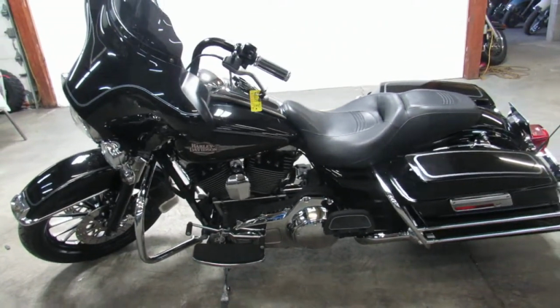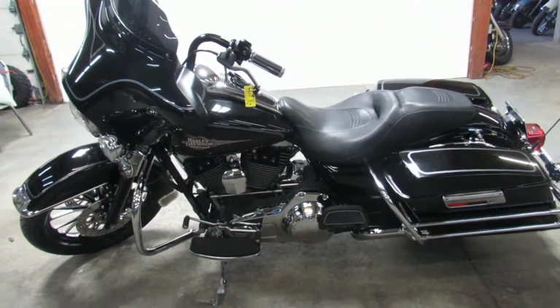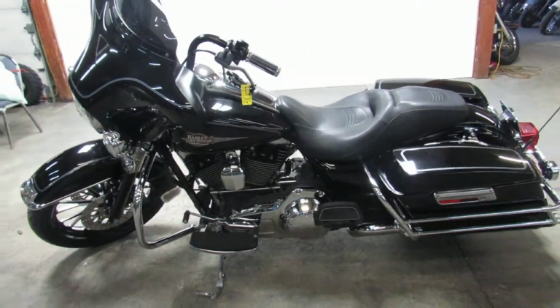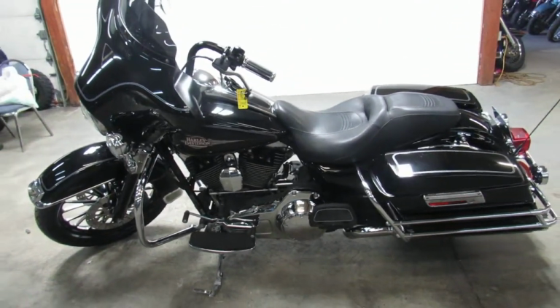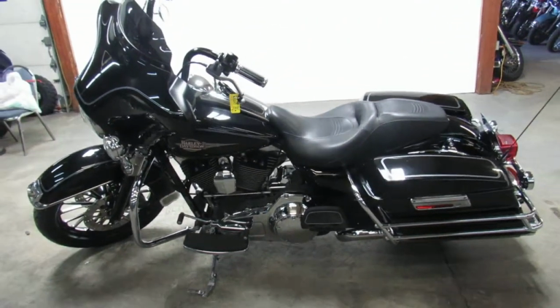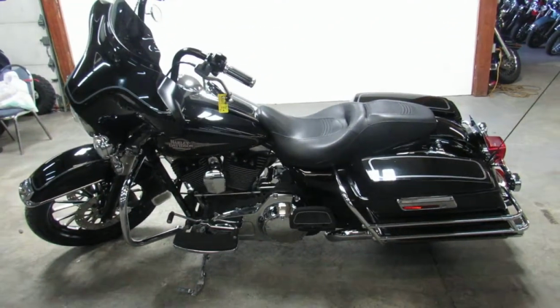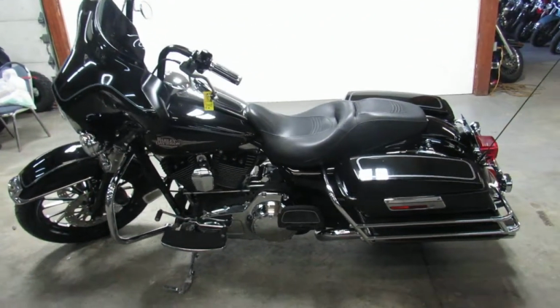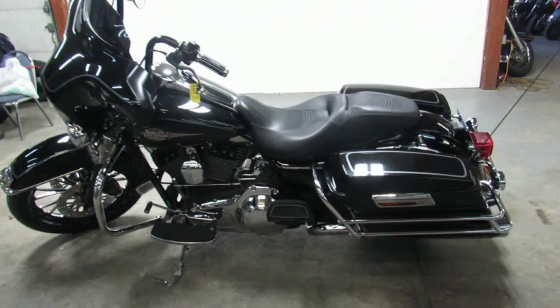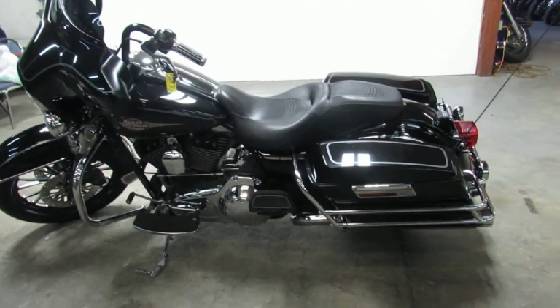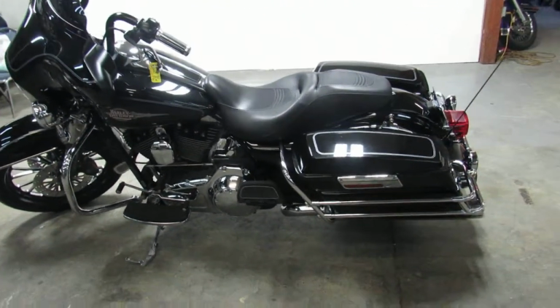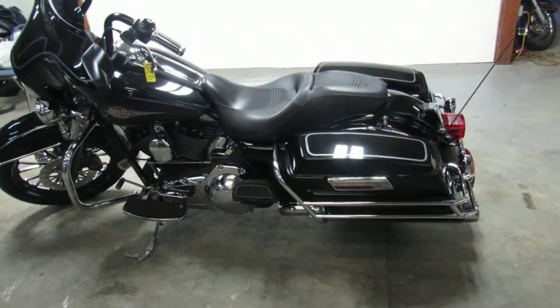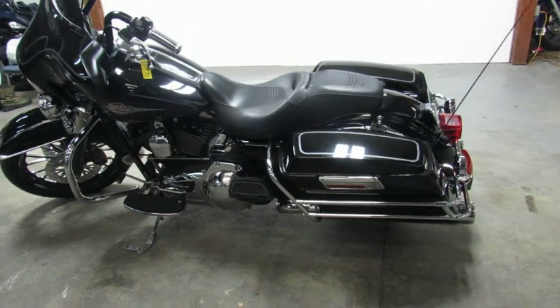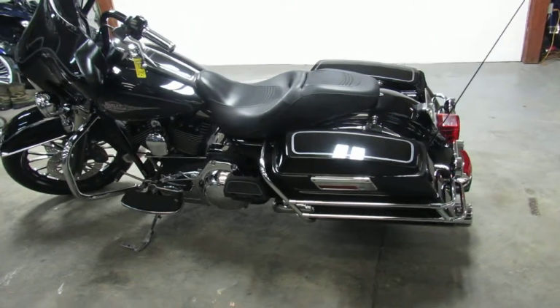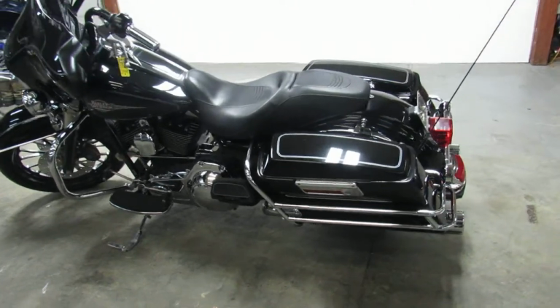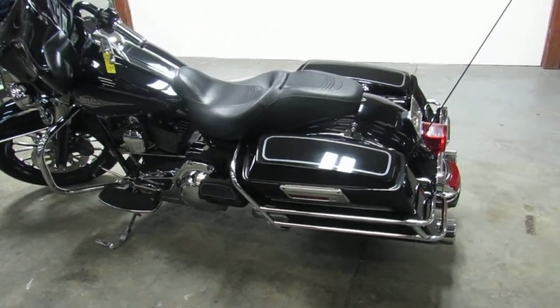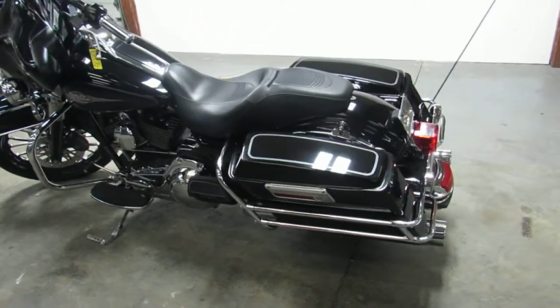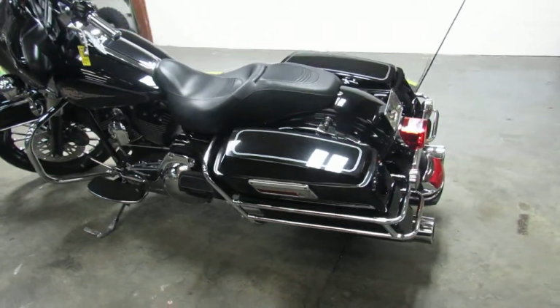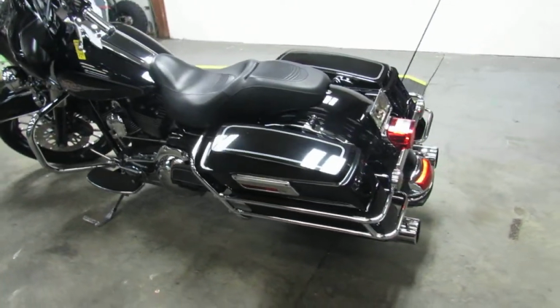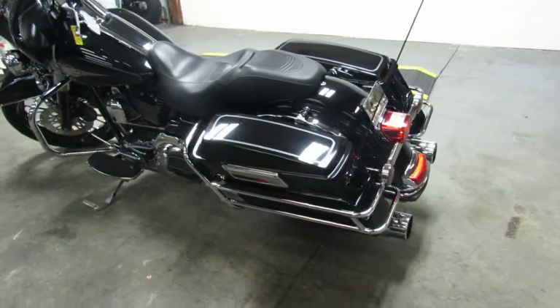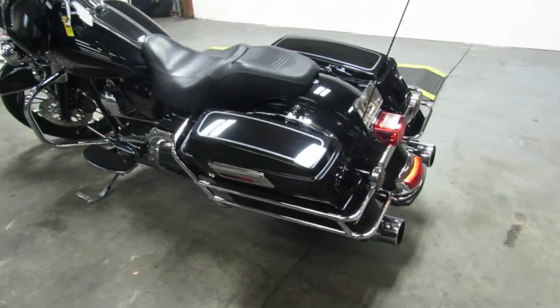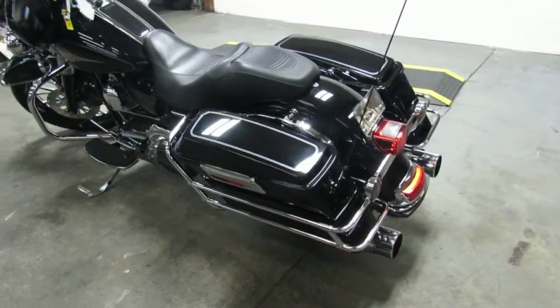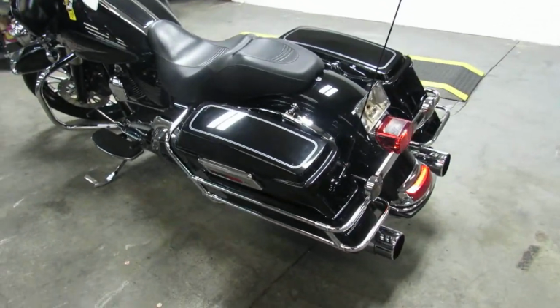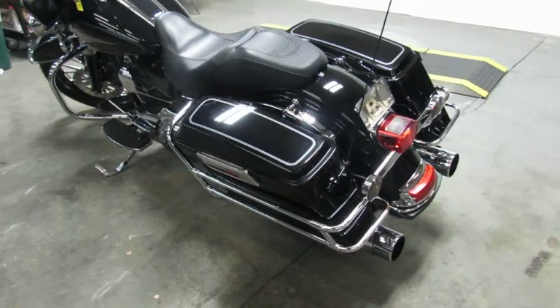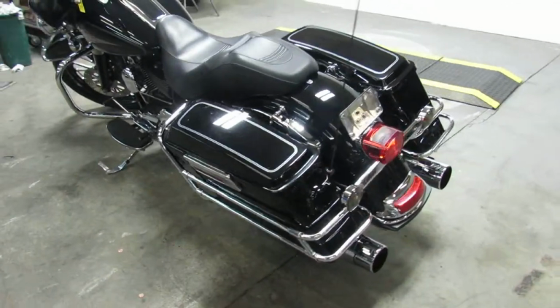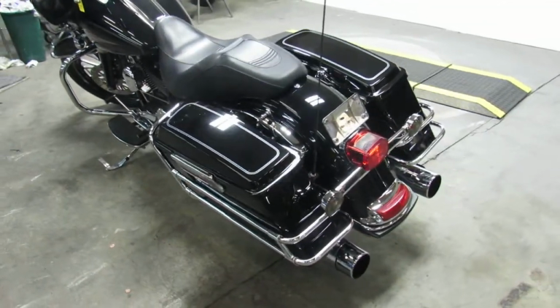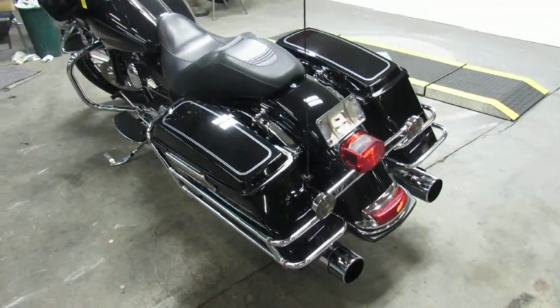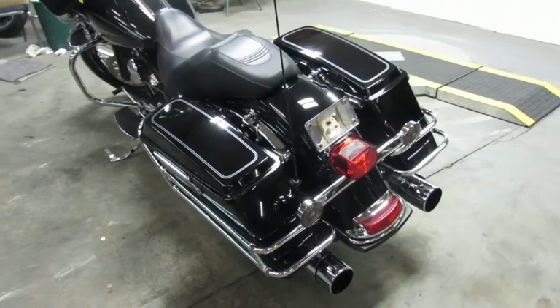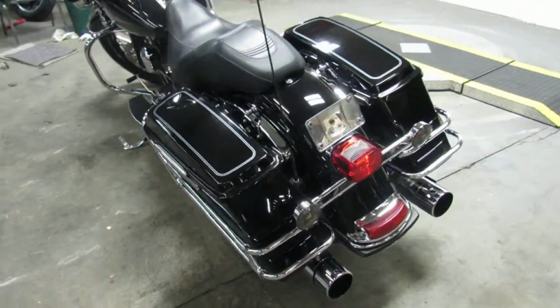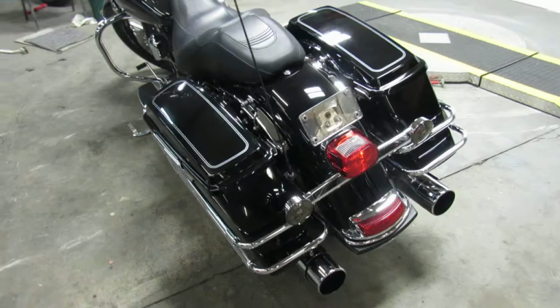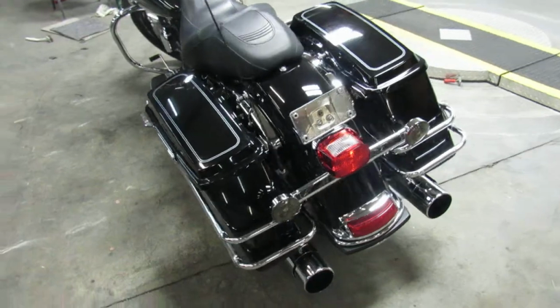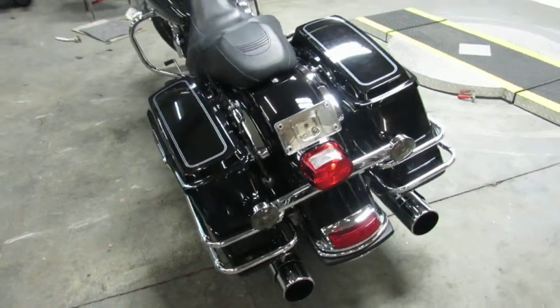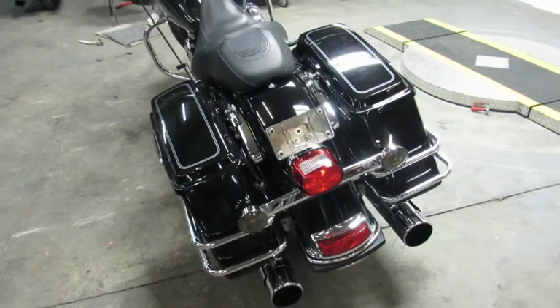This build's got over 25,000 invested in it. You can stand out from the crowd and own it for only $12,900. That's a 2011 Harley with all the goodies for $12,900.